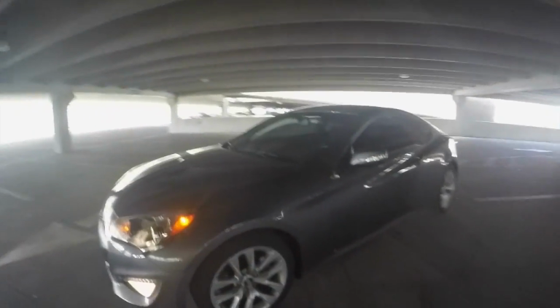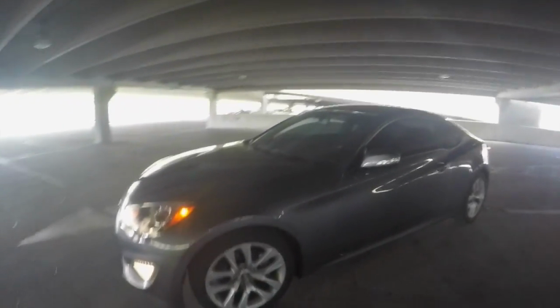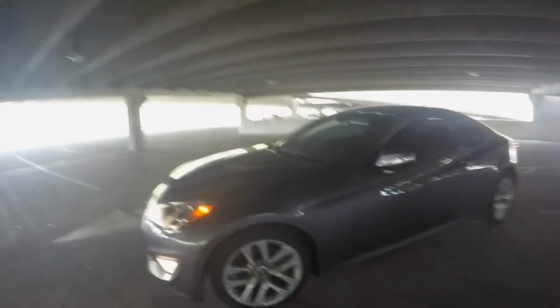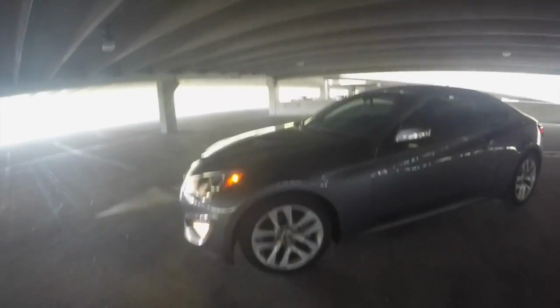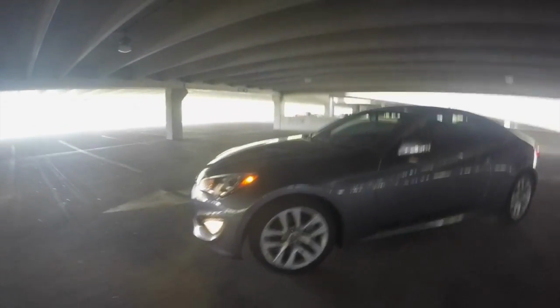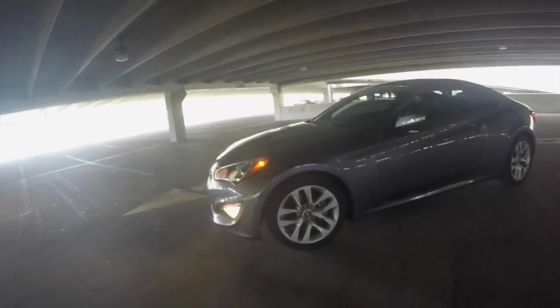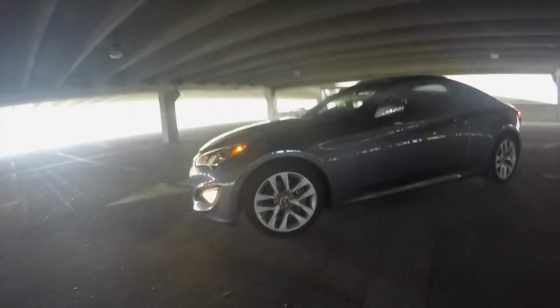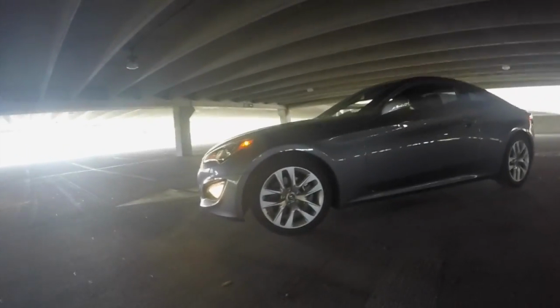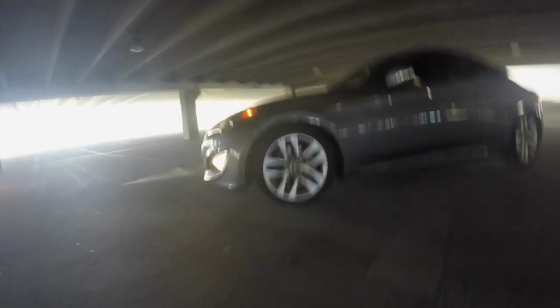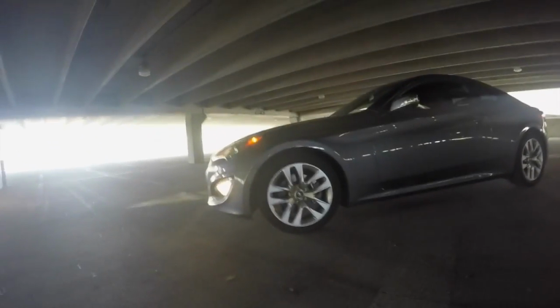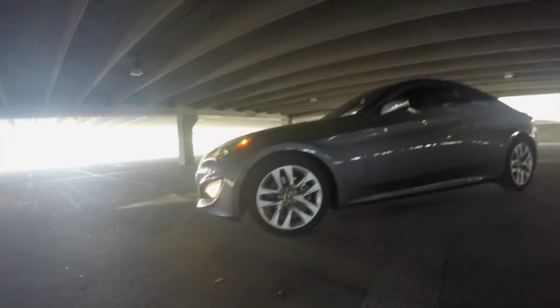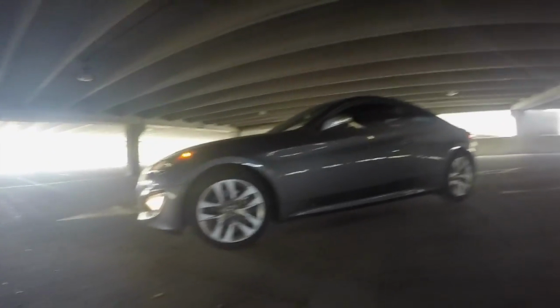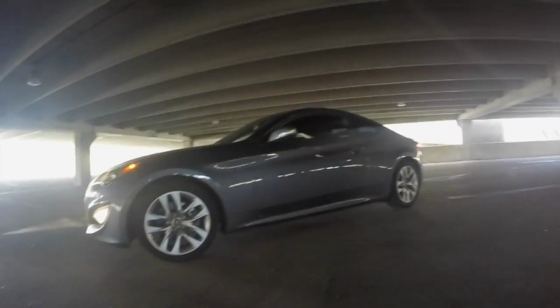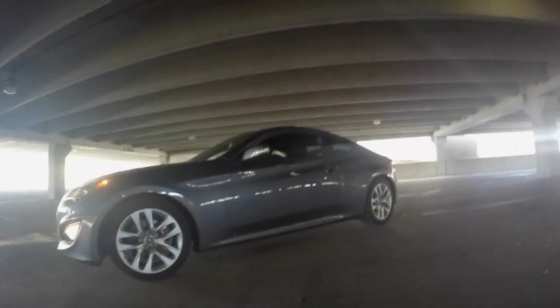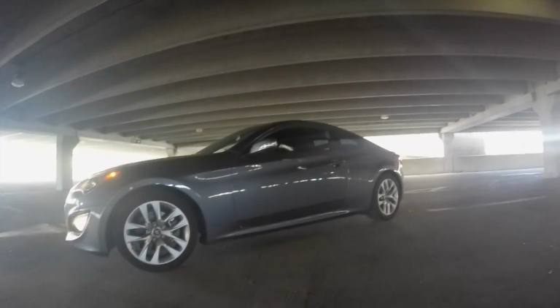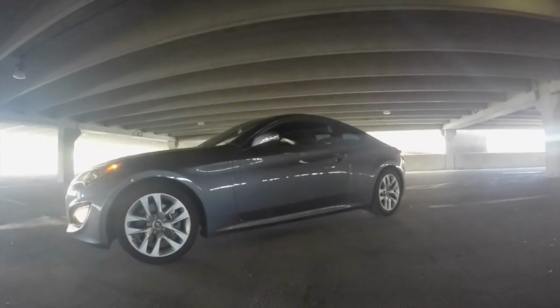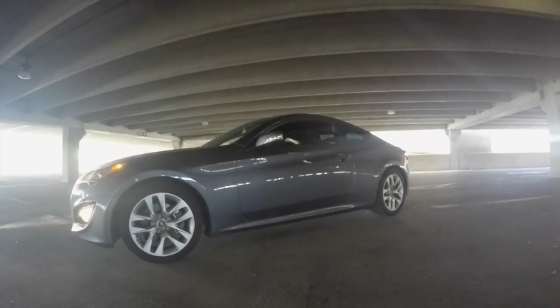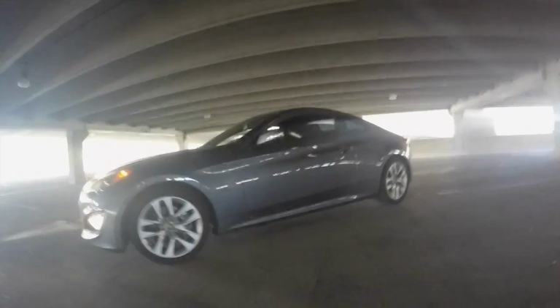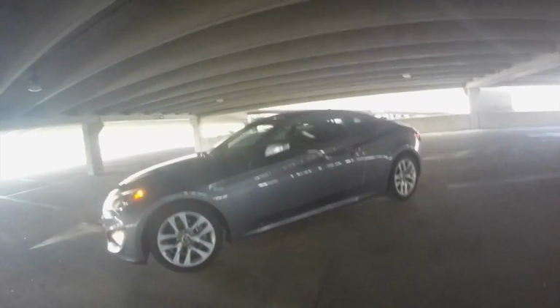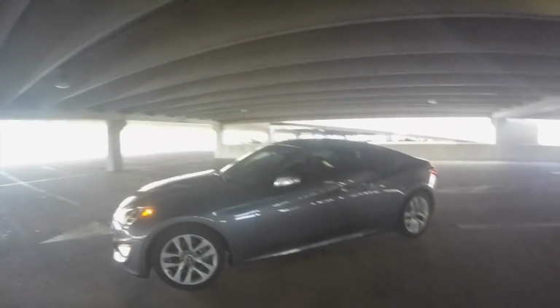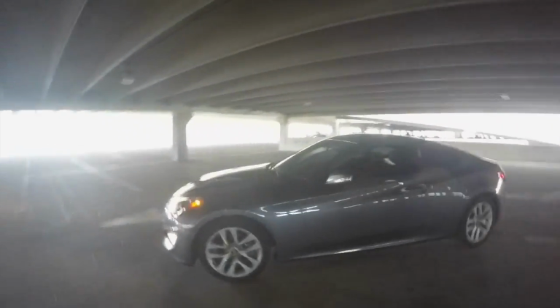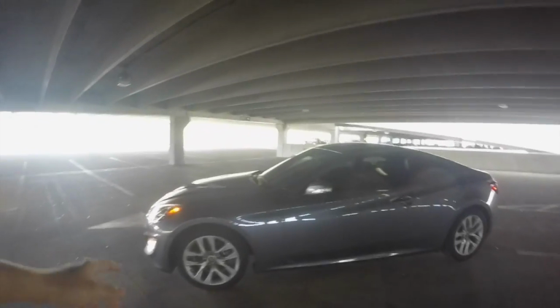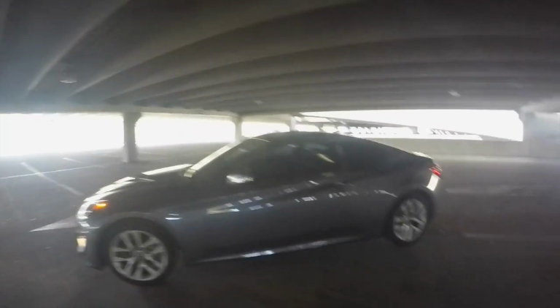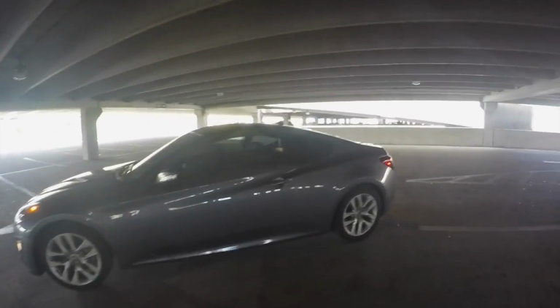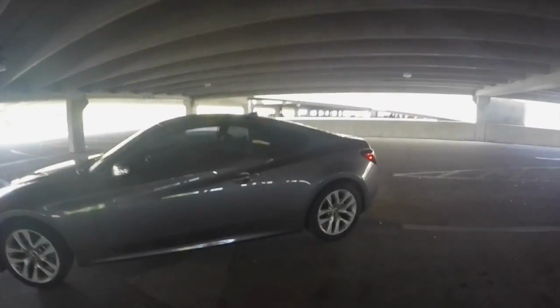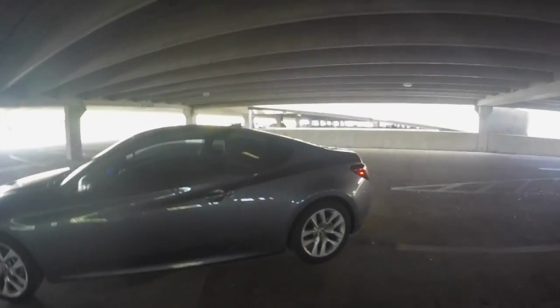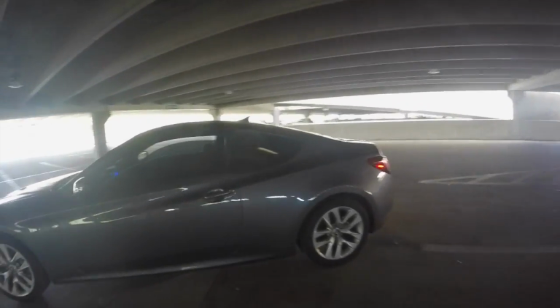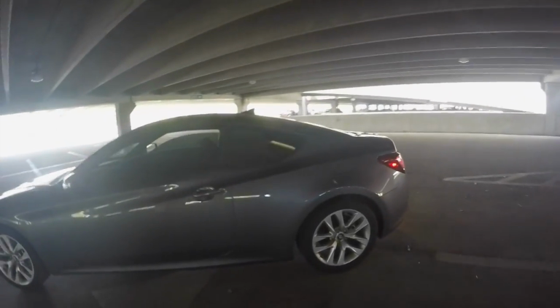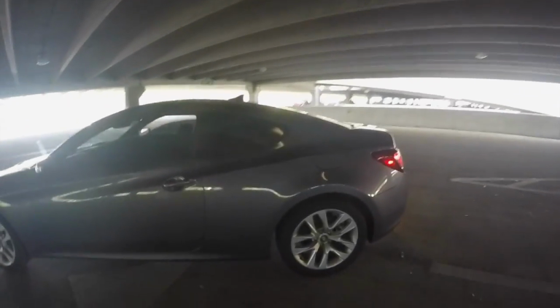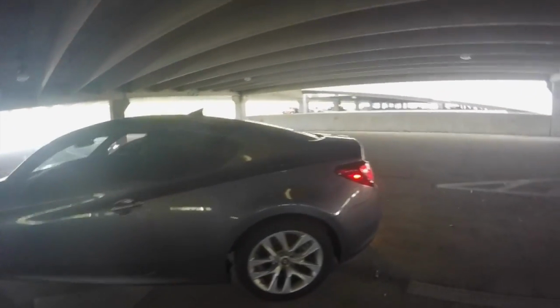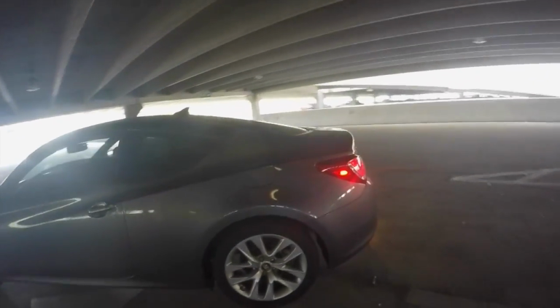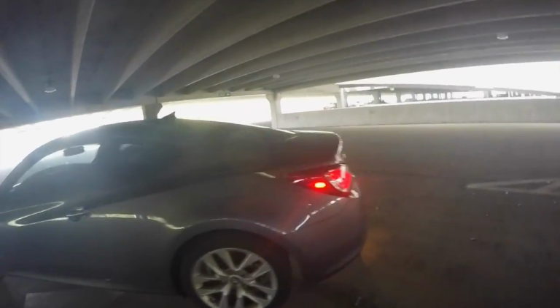This is the base model, V6, 6-speed, 3.8 liter. It did not come with the Brembo brakes — I did not get the sport package, the track package, whatever it's called.